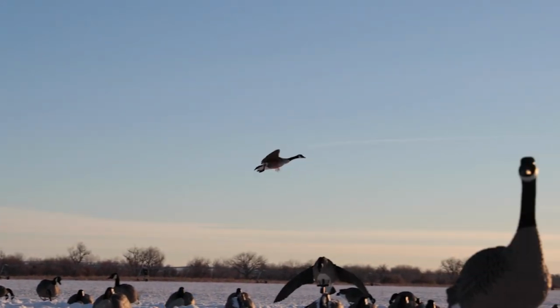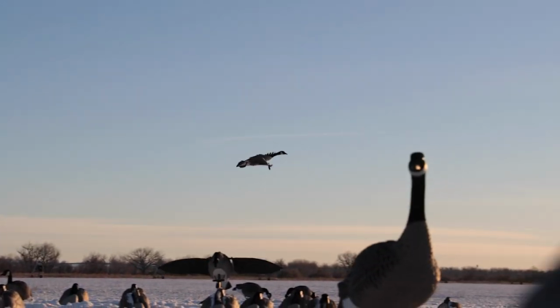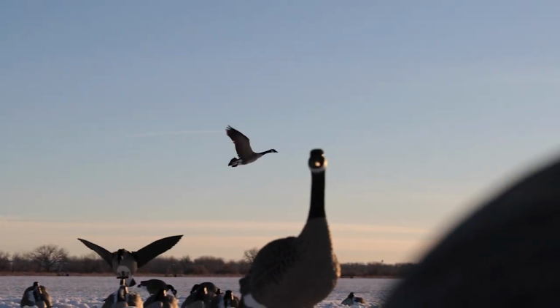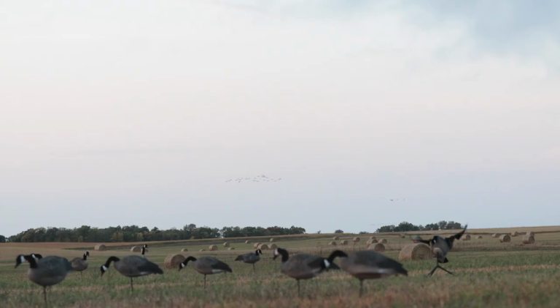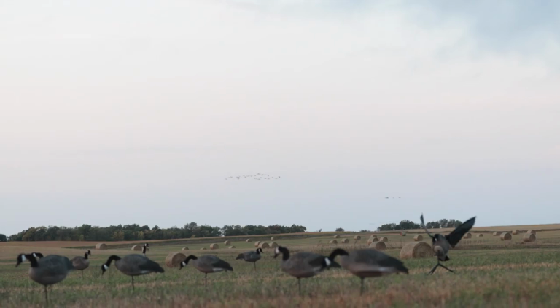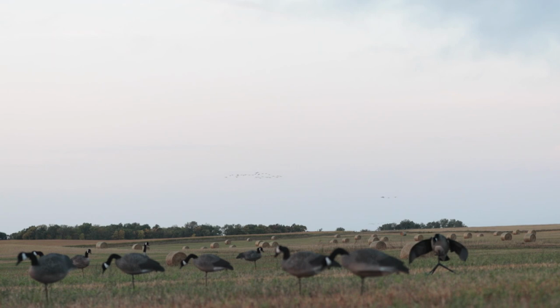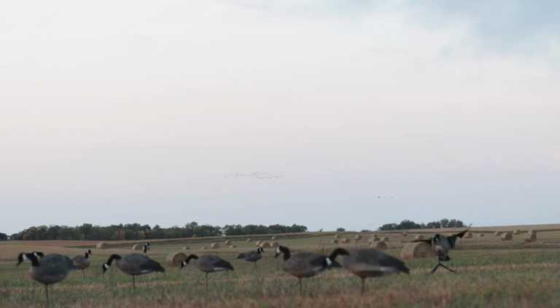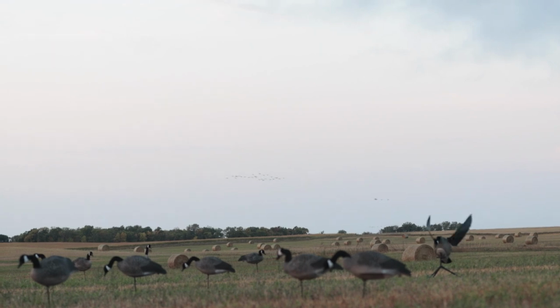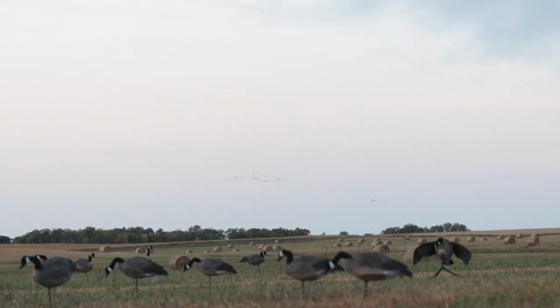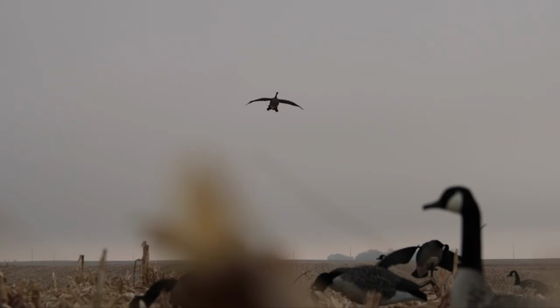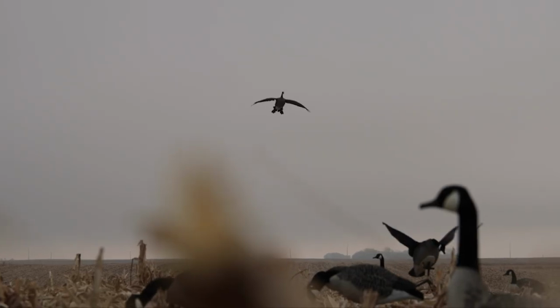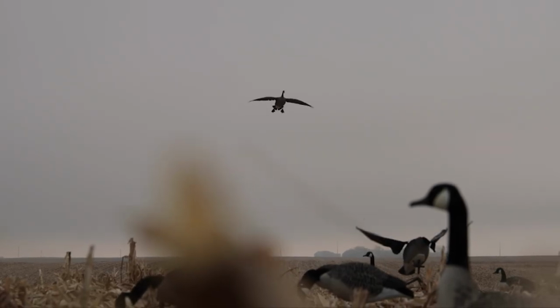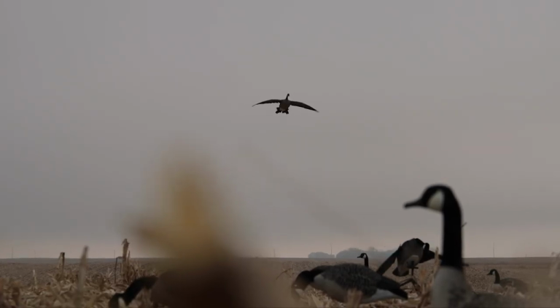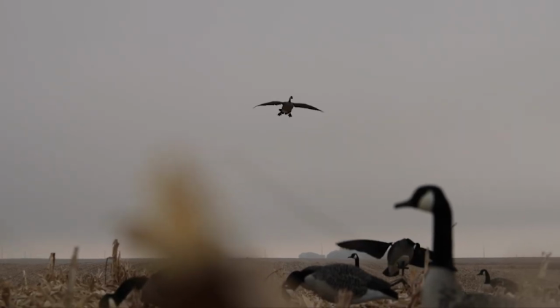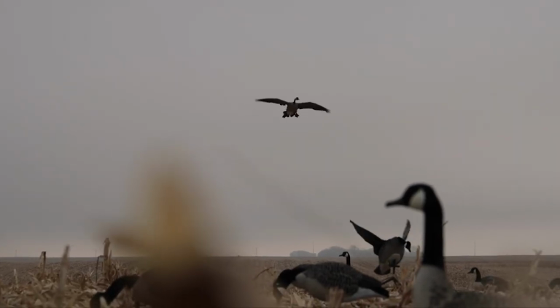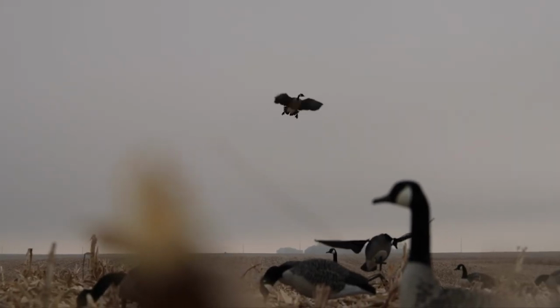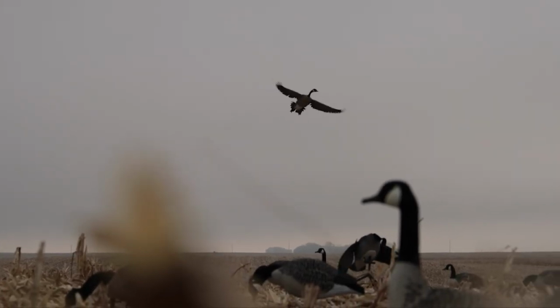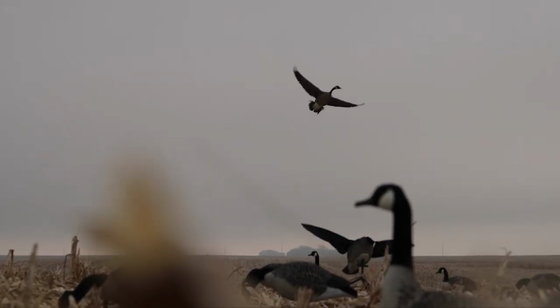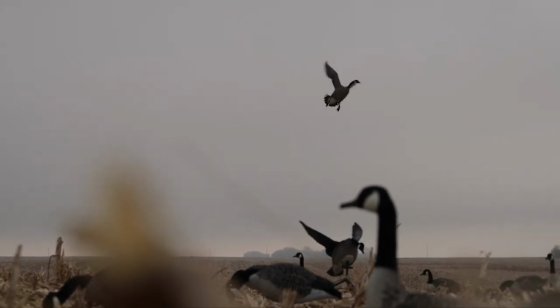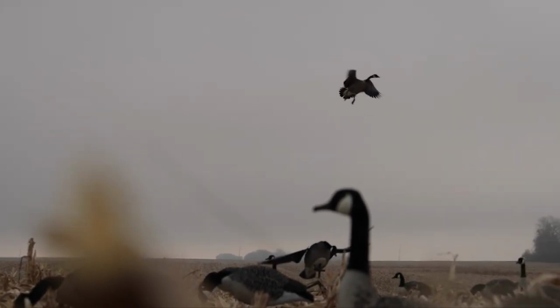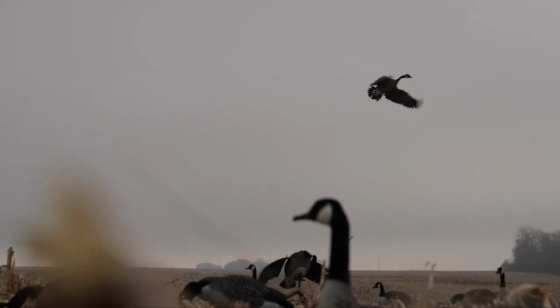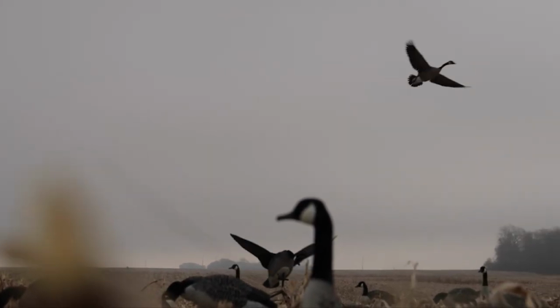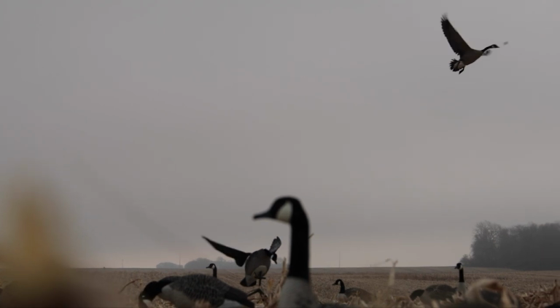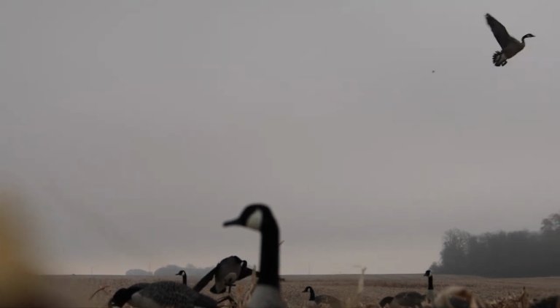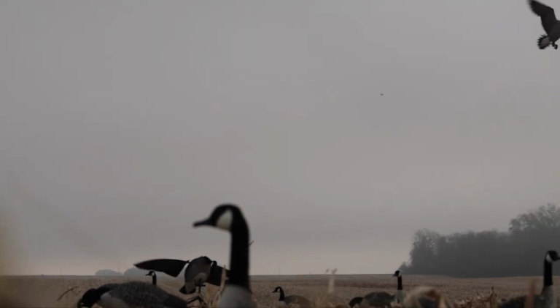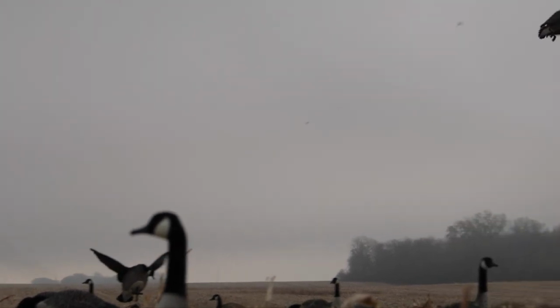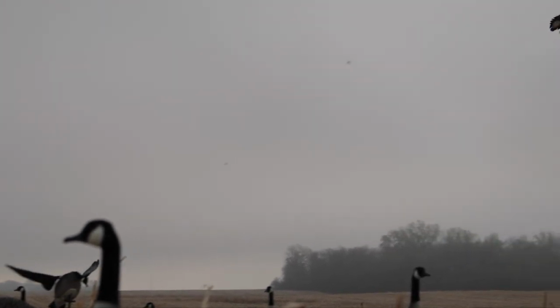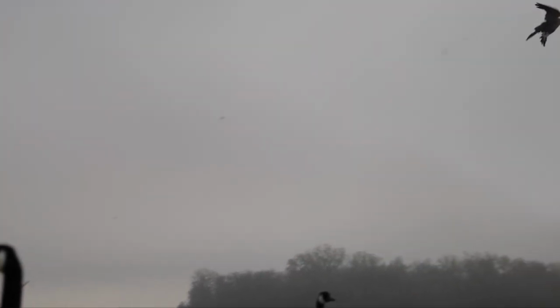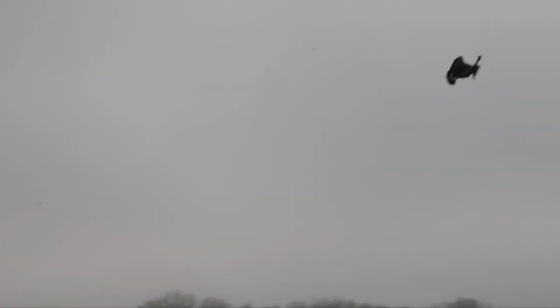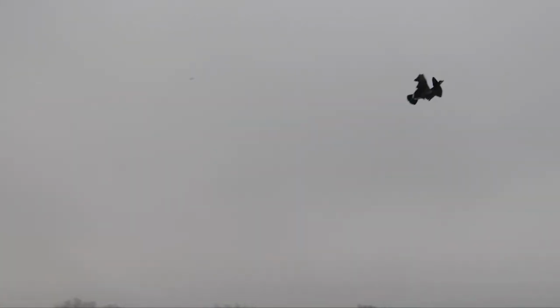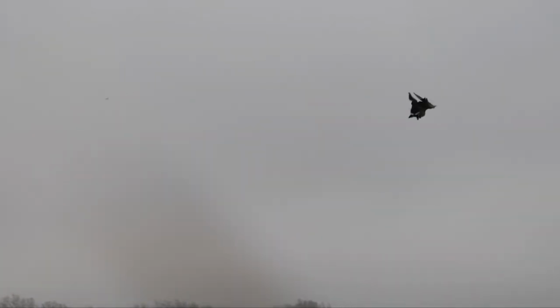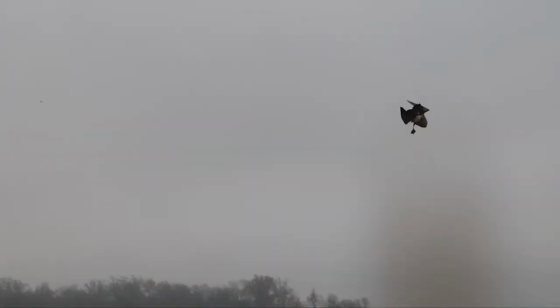Whether you're using it as a flag away from the blind or letting it run long after the shot's been called, the Super Goose Flapper HDI is bound to change the way you hunt.